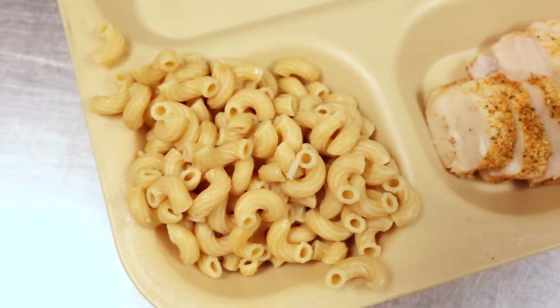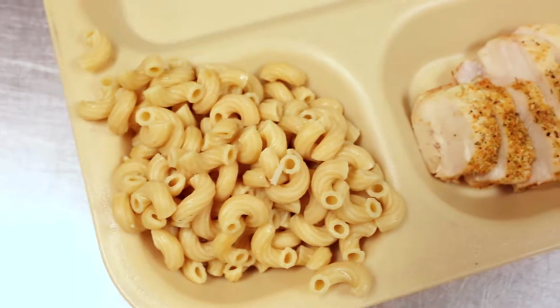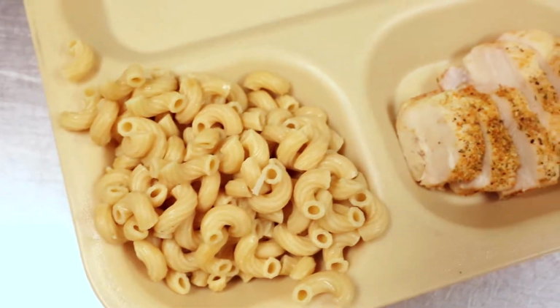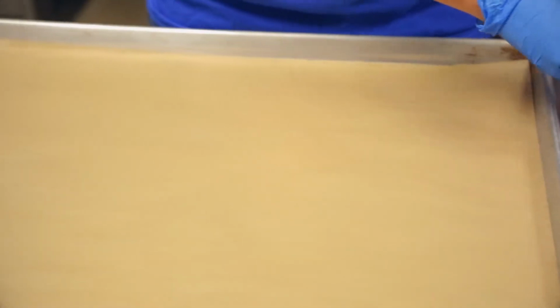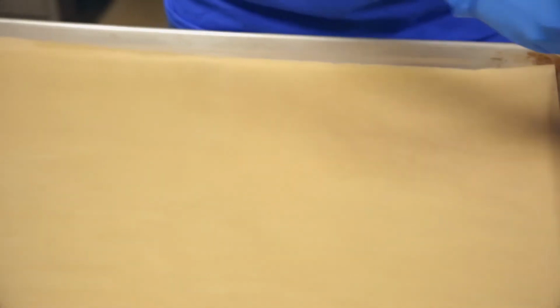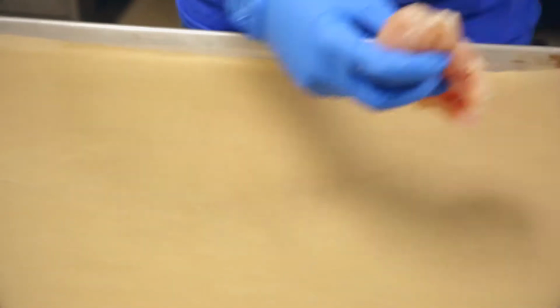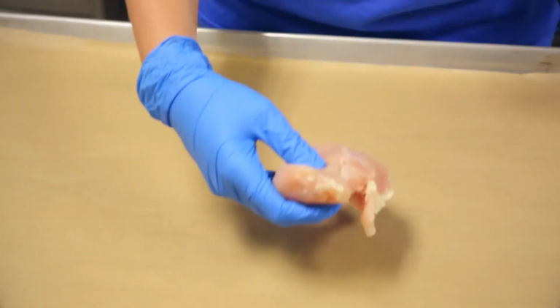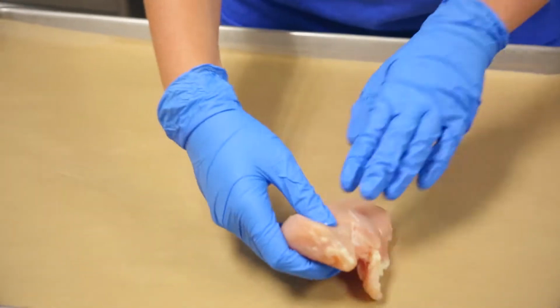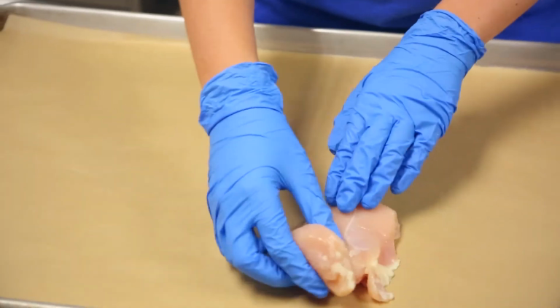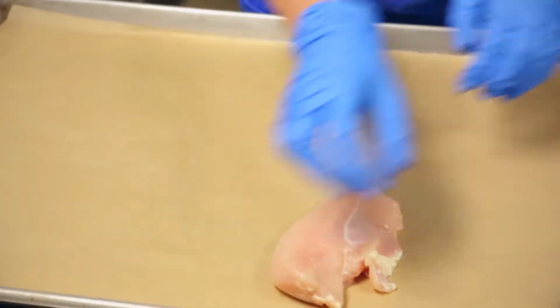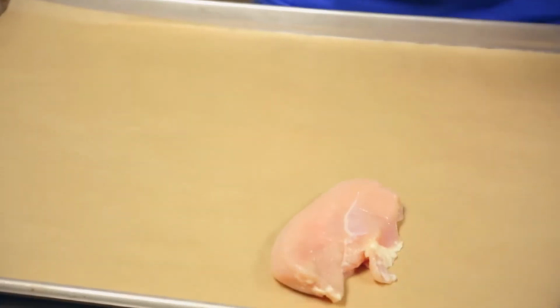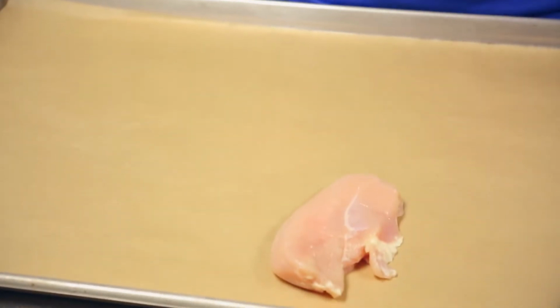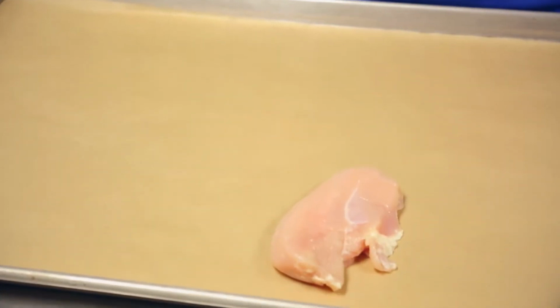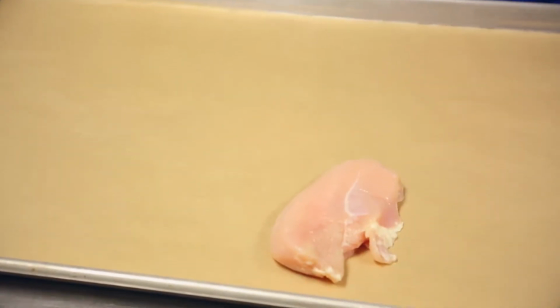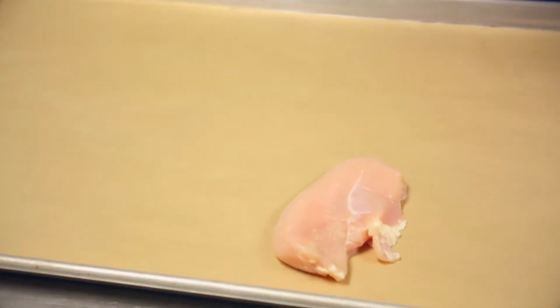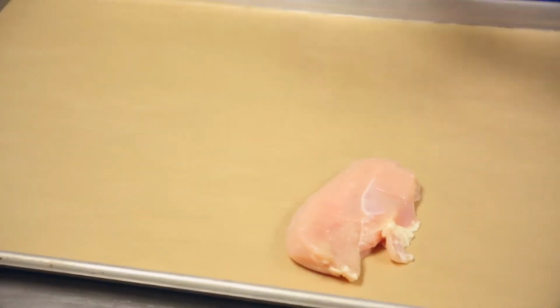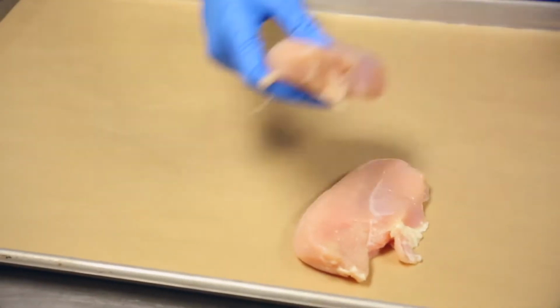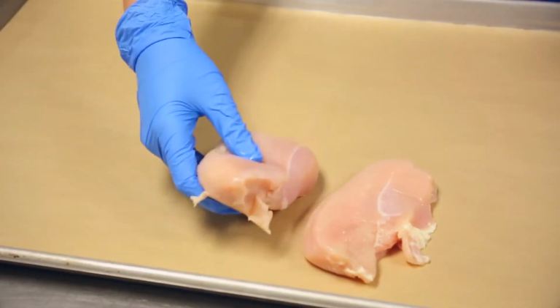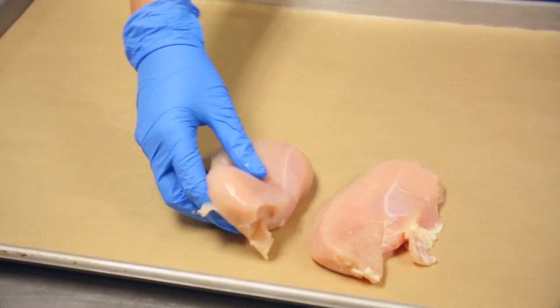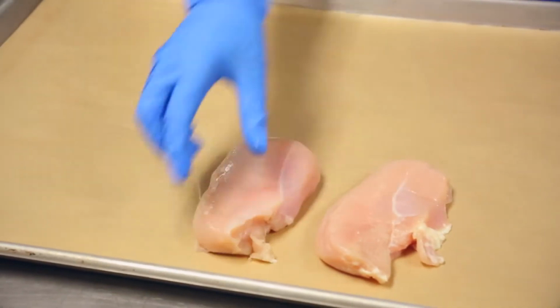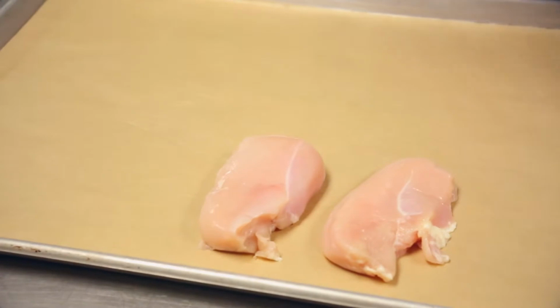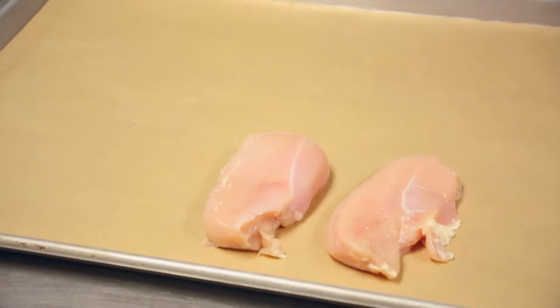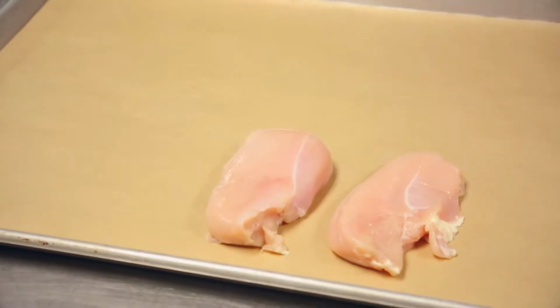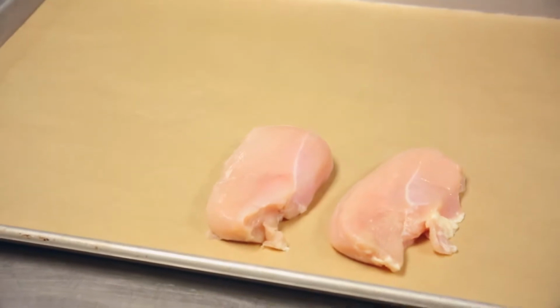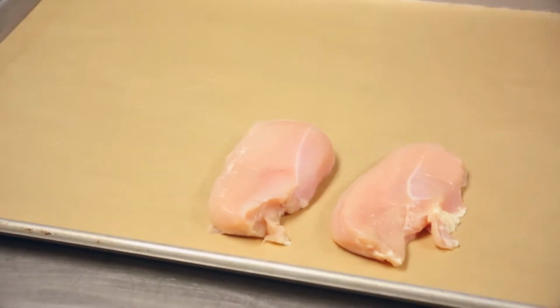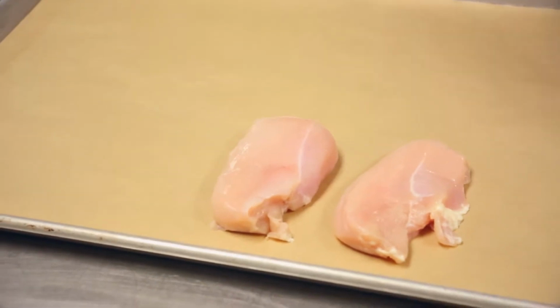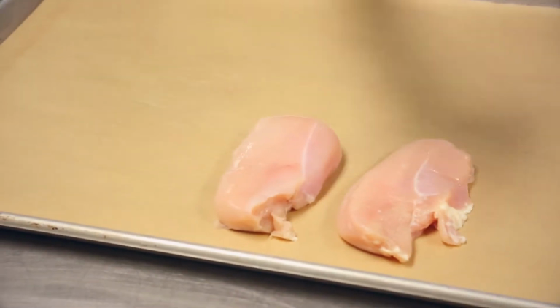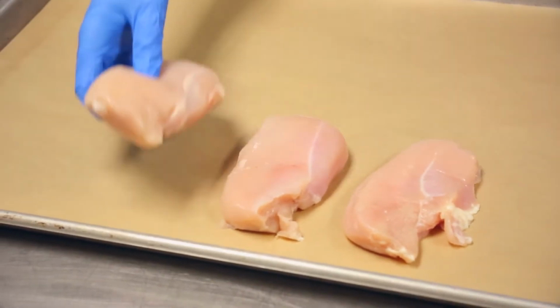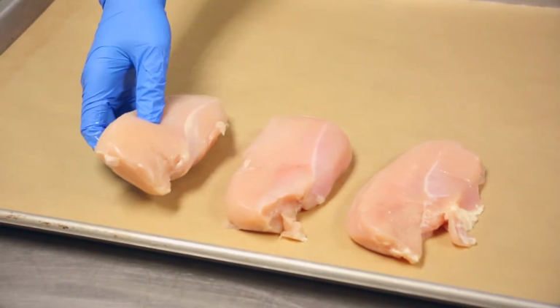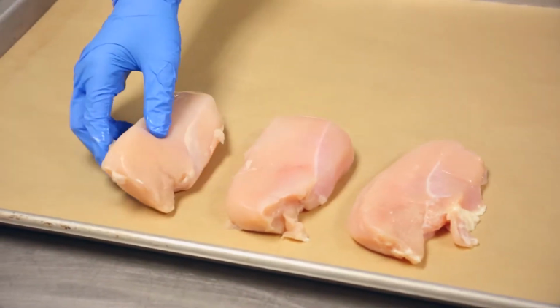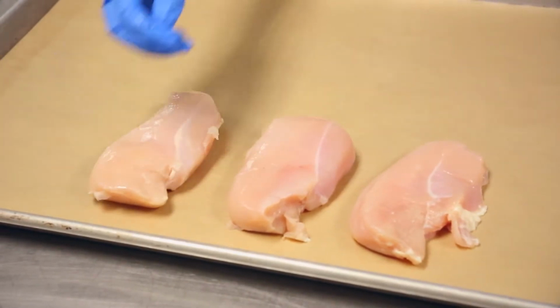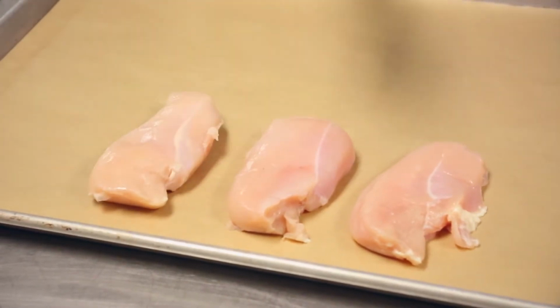Lean proteins include beans, peas, eggs, chicken, turkey, low-fat dairy, and lean beef.